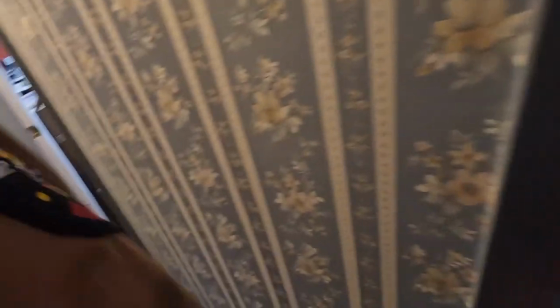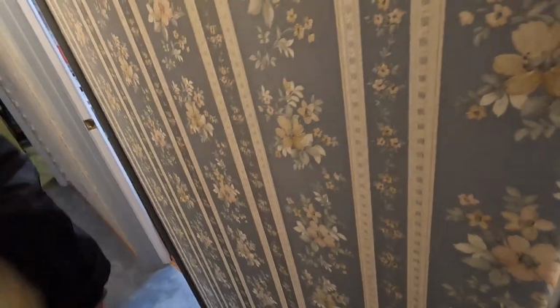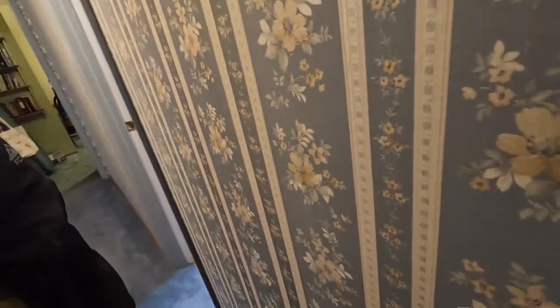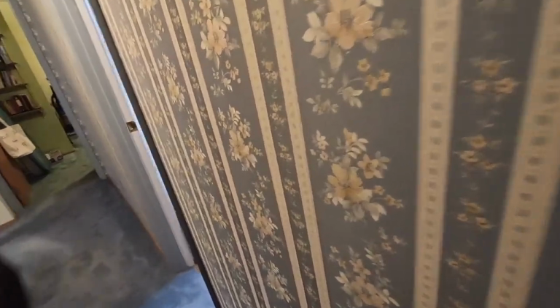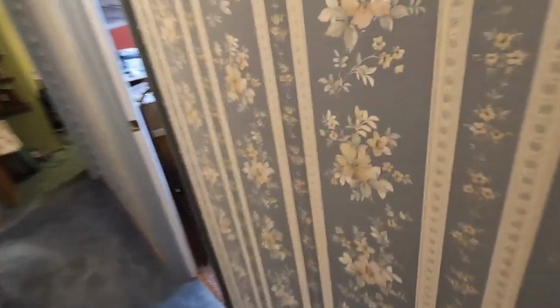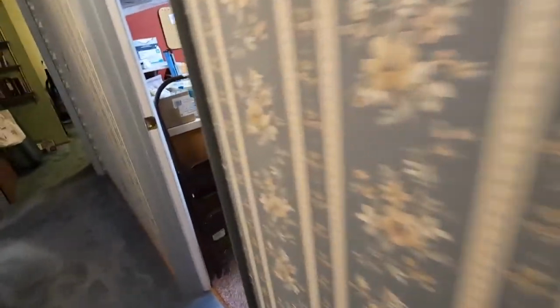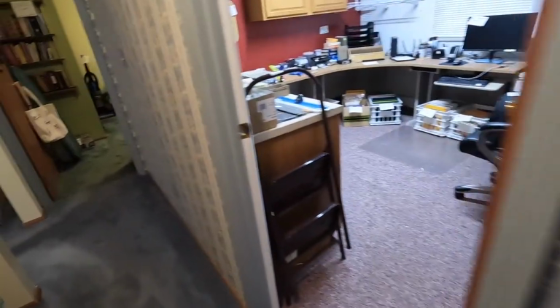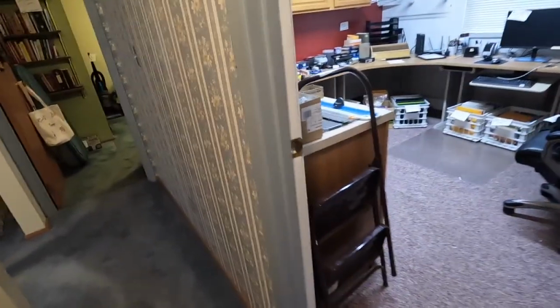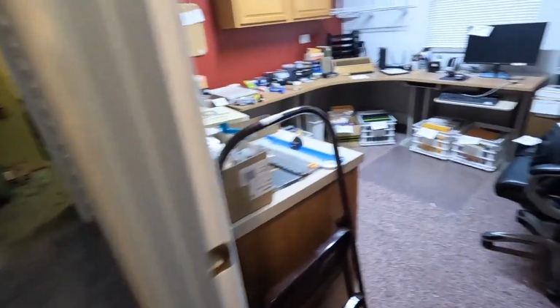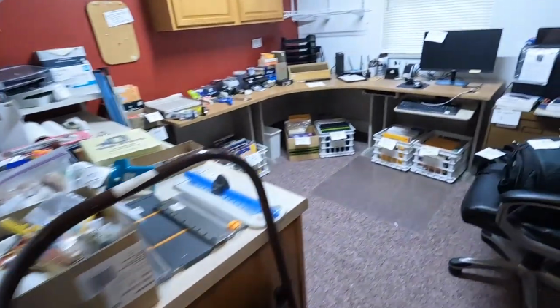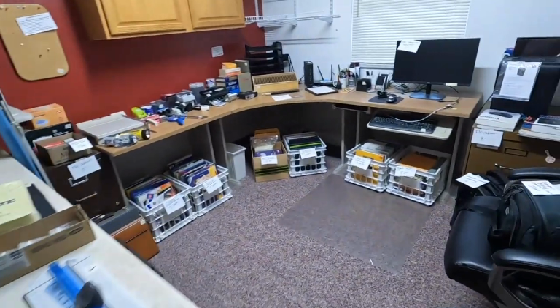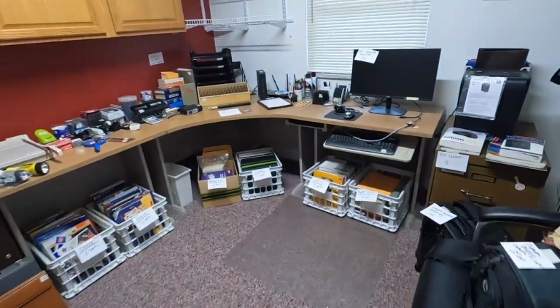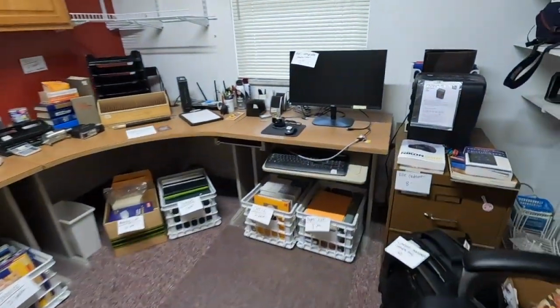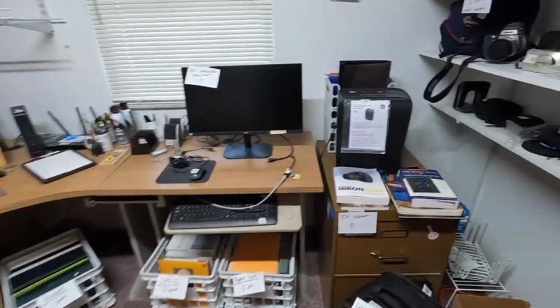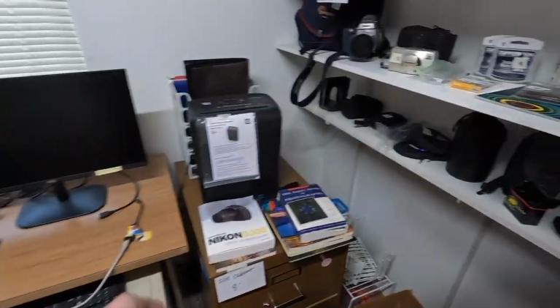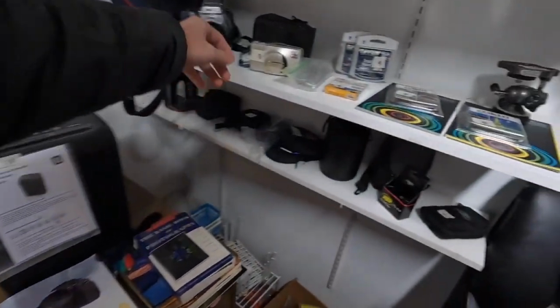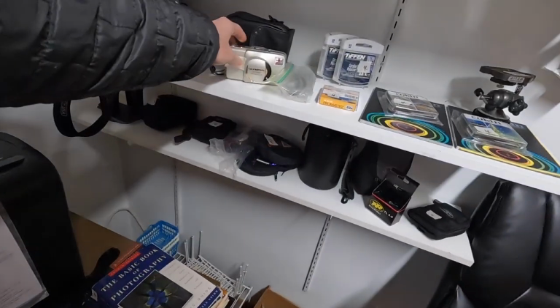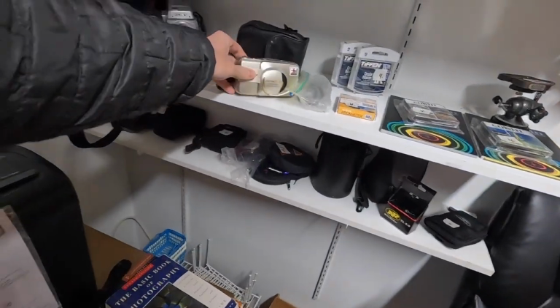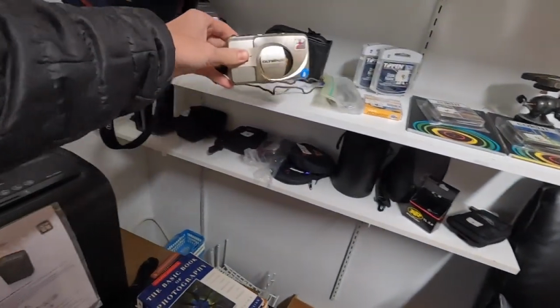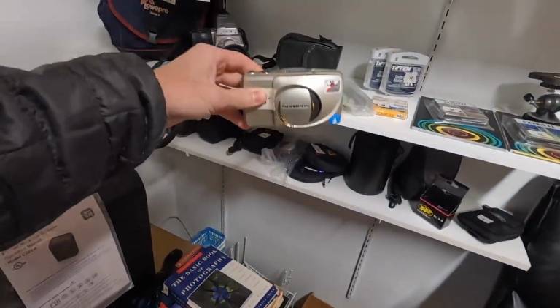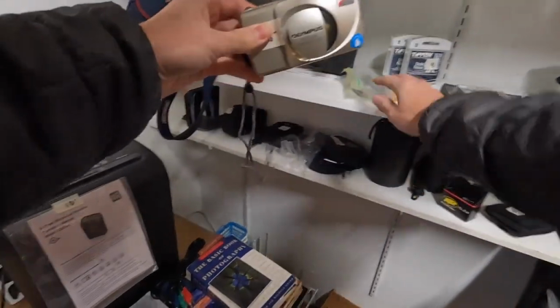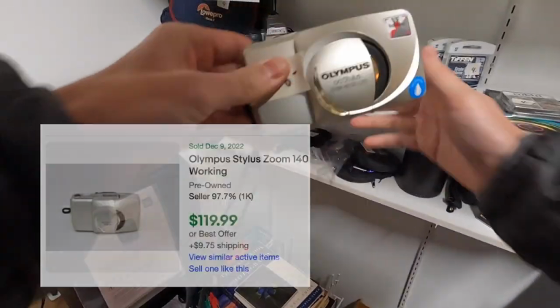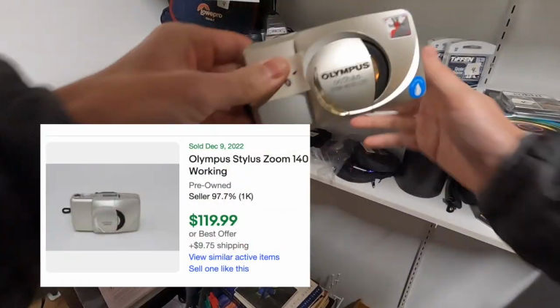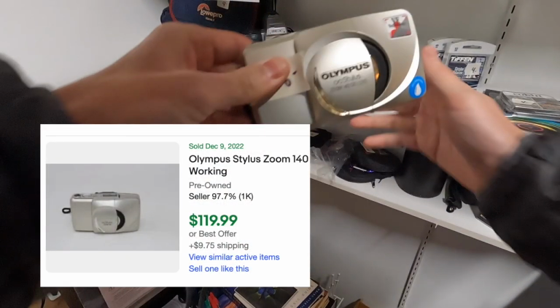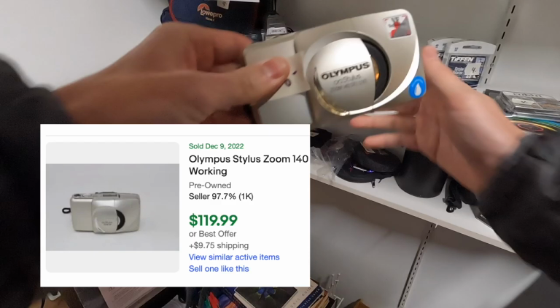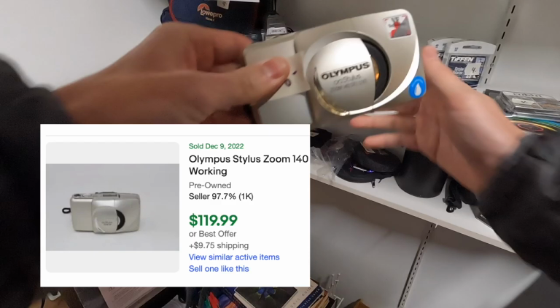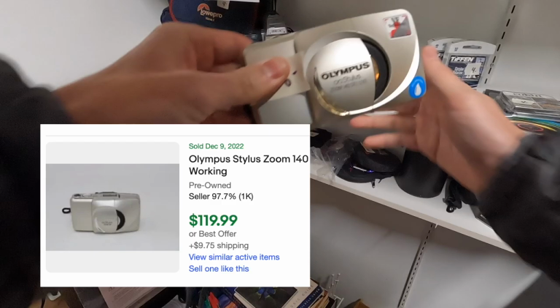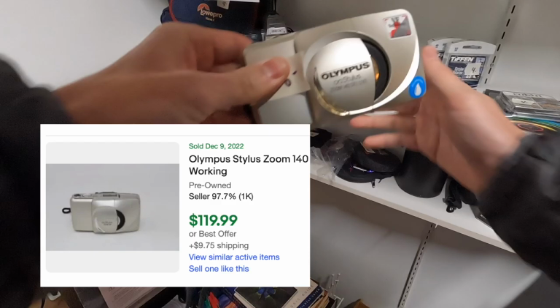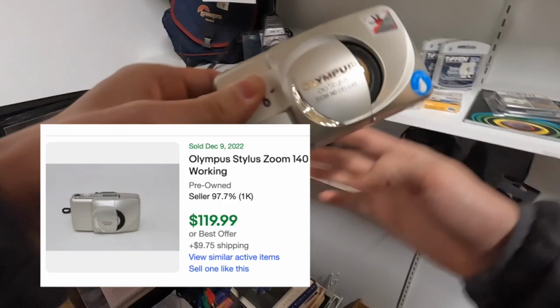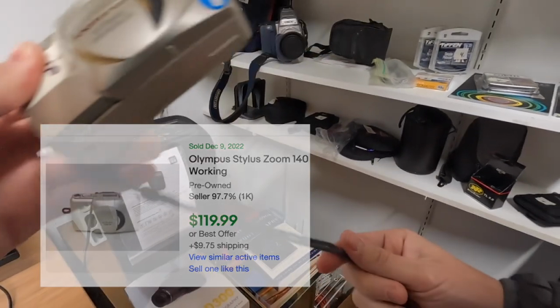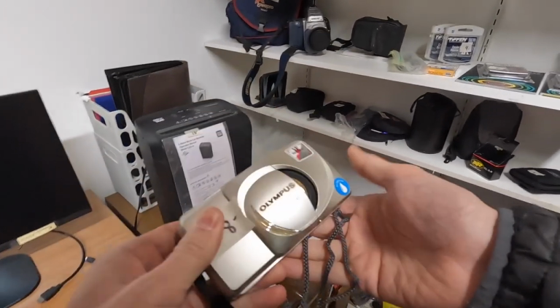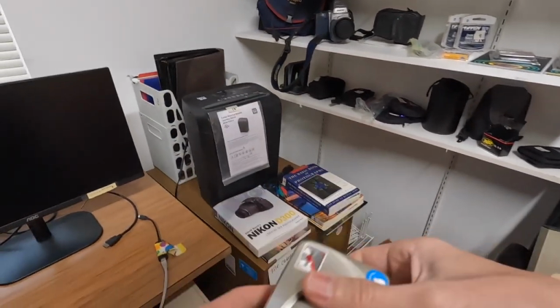Walking into the first bedroom in this estate sale, around the corner we have a nice little pickup — we got this Olympus Stylus camera. I've sold these in the past, they go for over $100, and it was only $8 here.